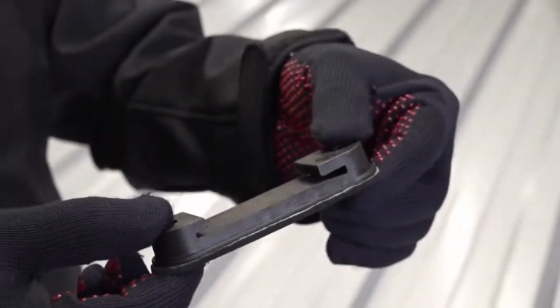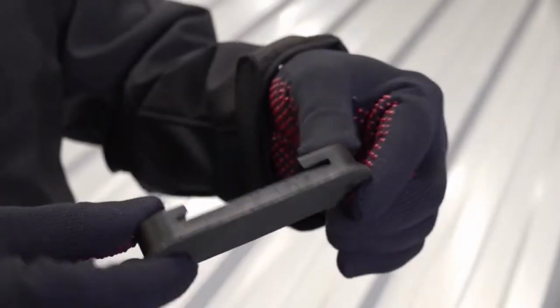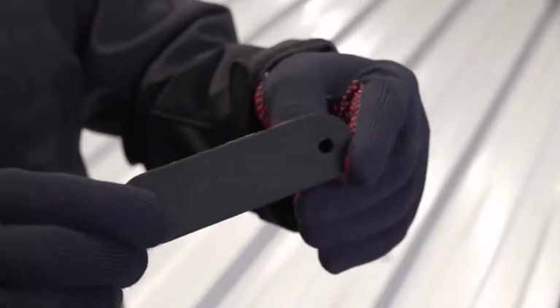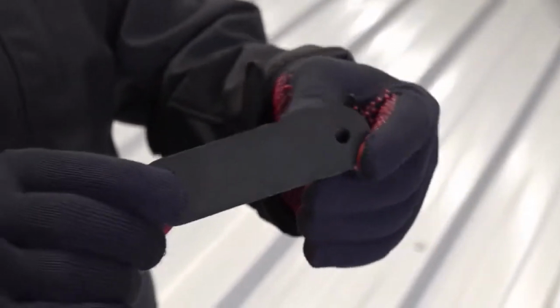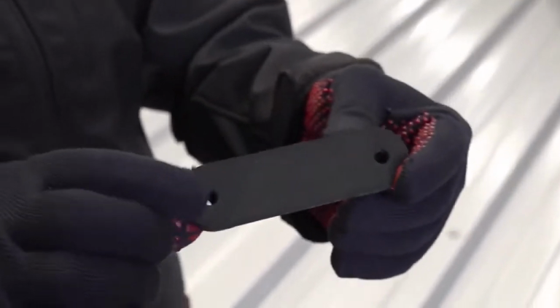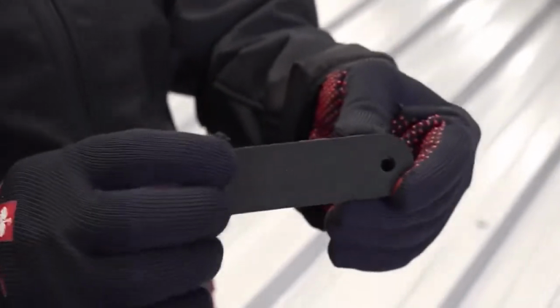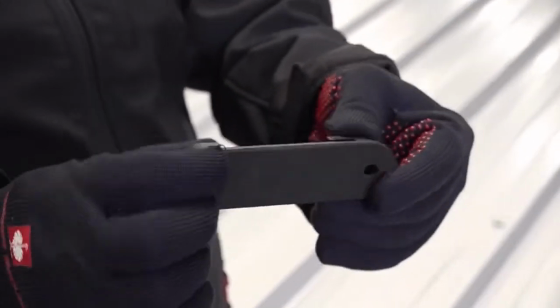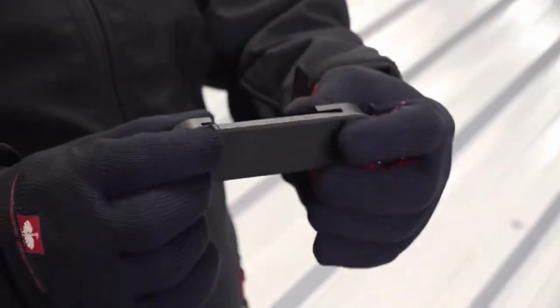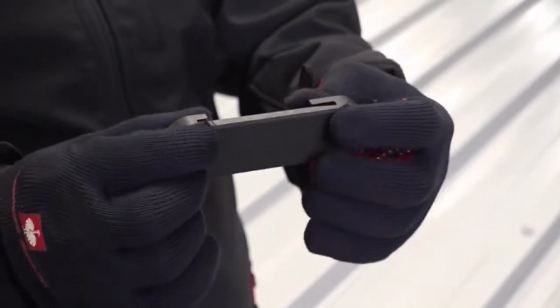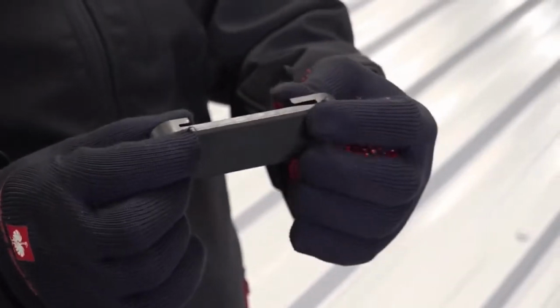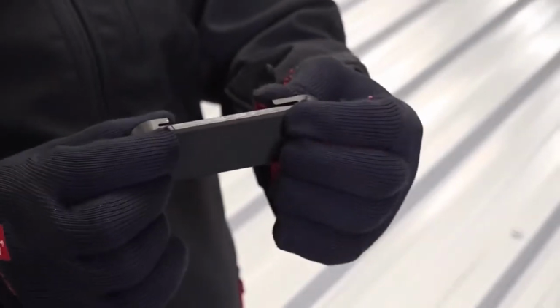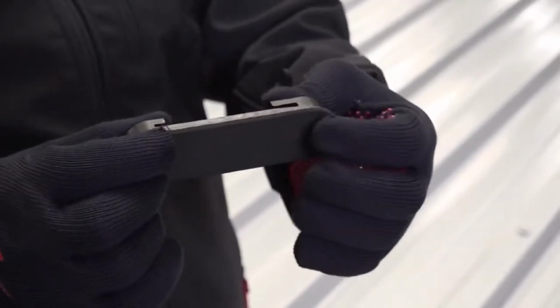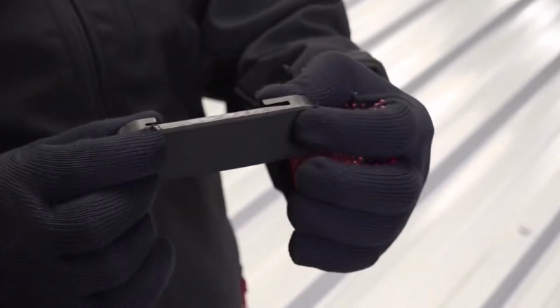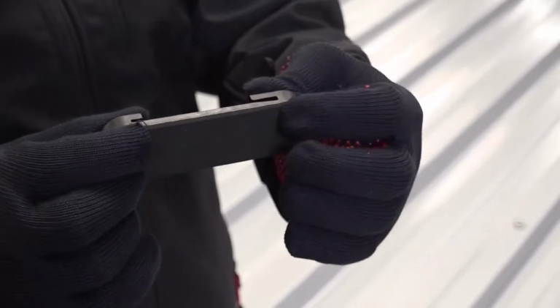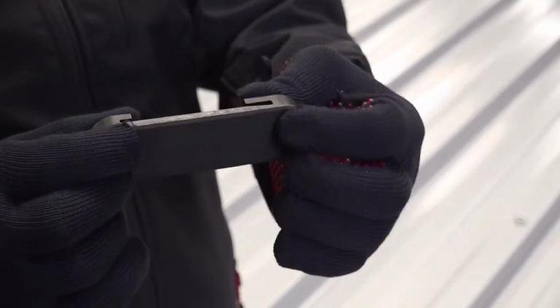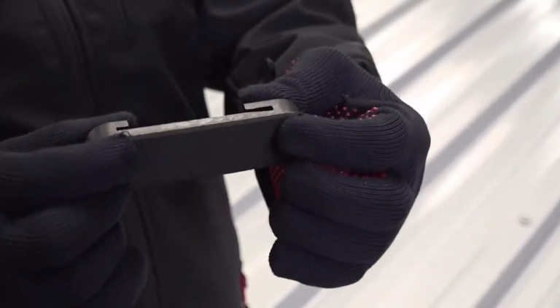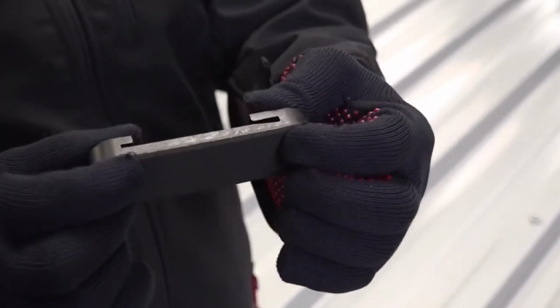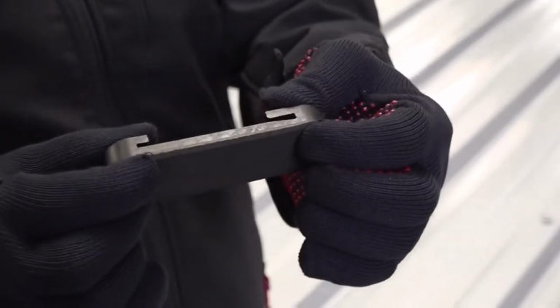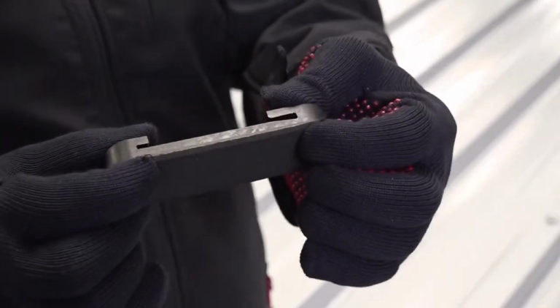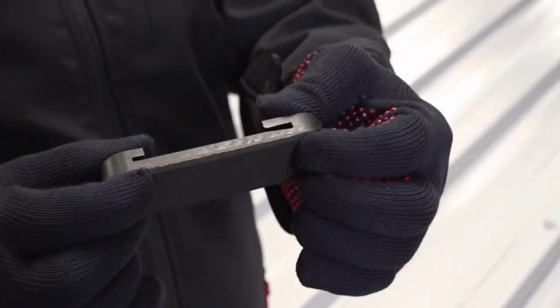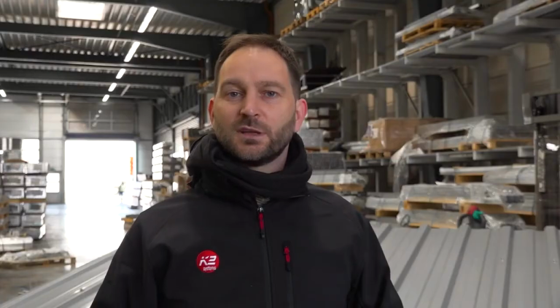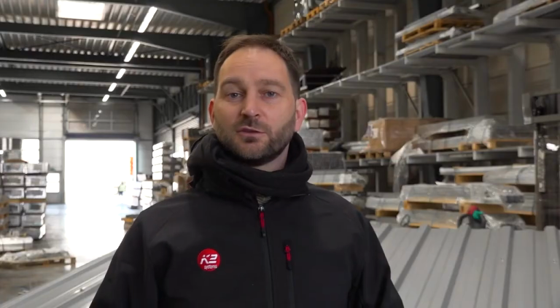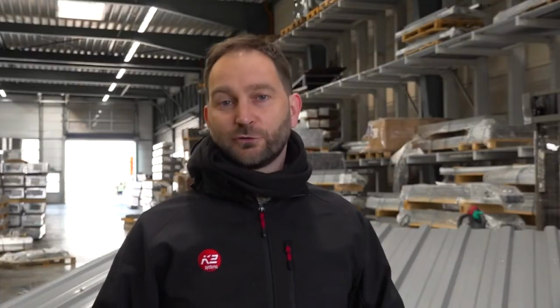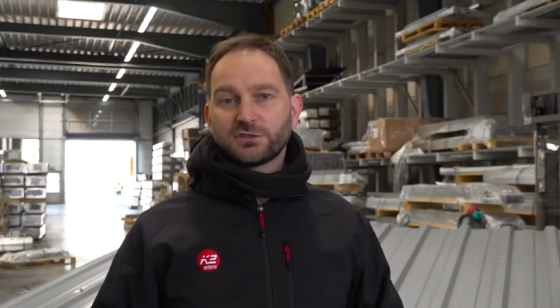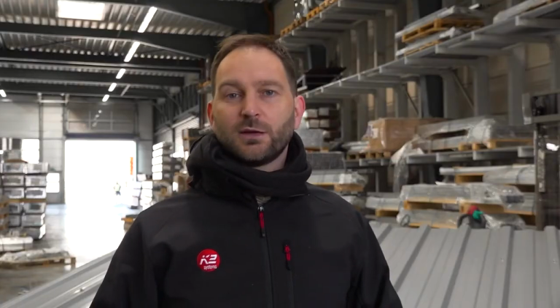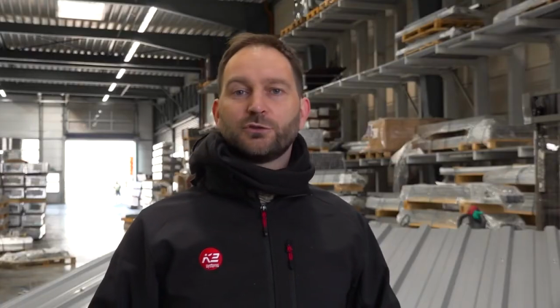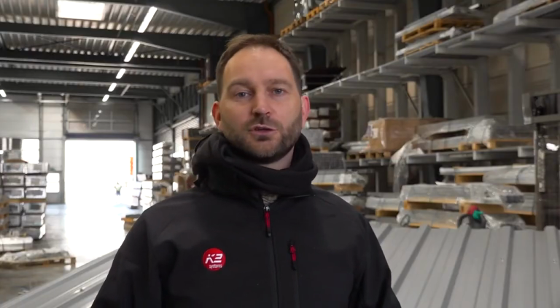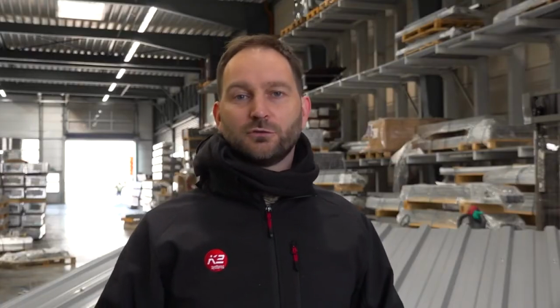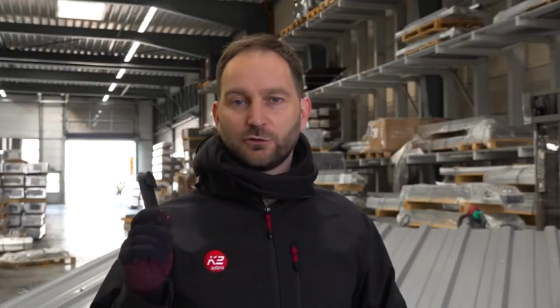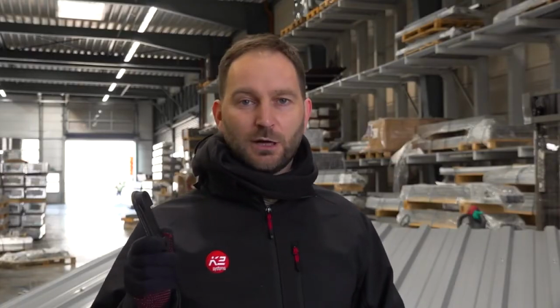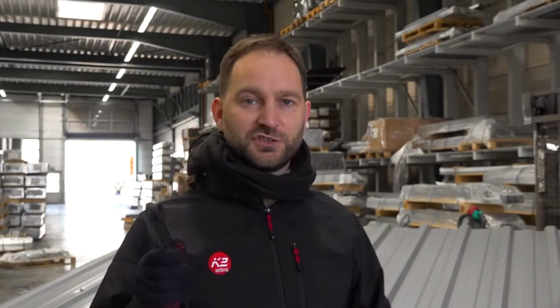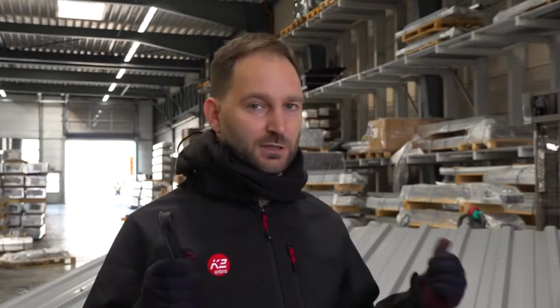On the bottom side we have a sealing made of EPDM. So first I'm going to show you how to mount this clip.